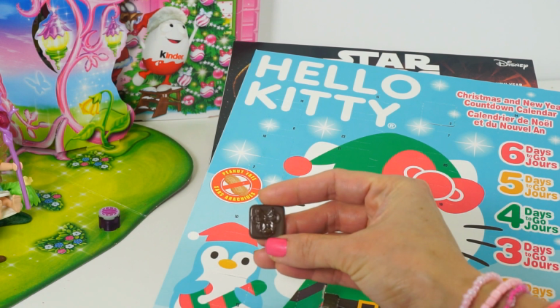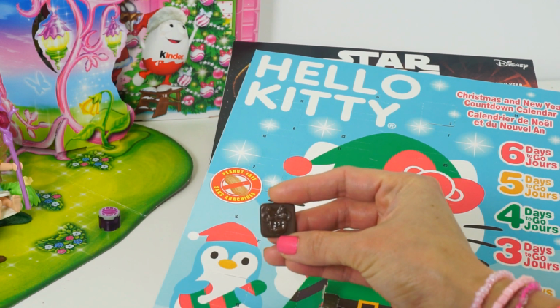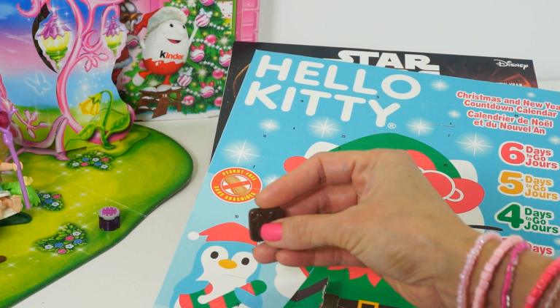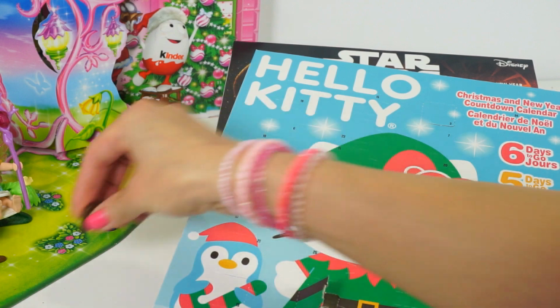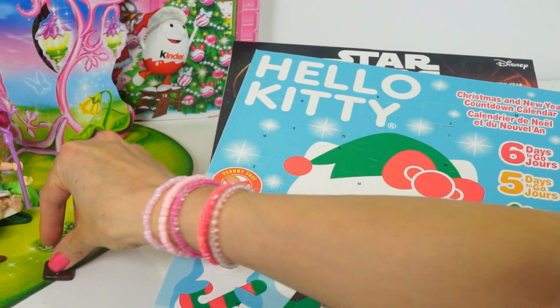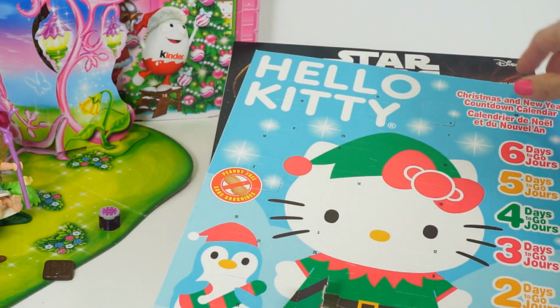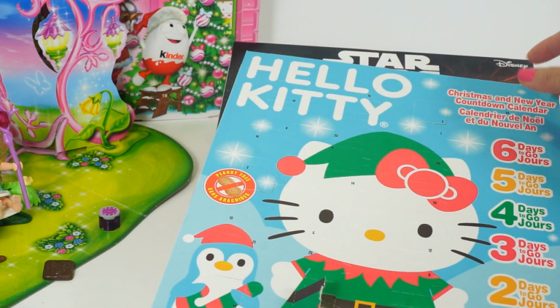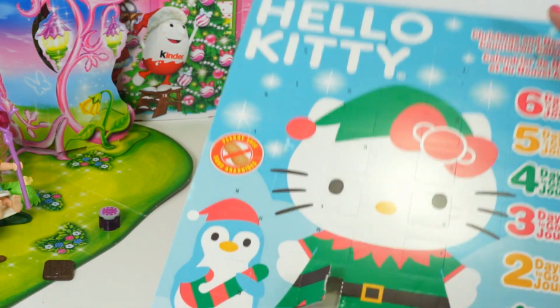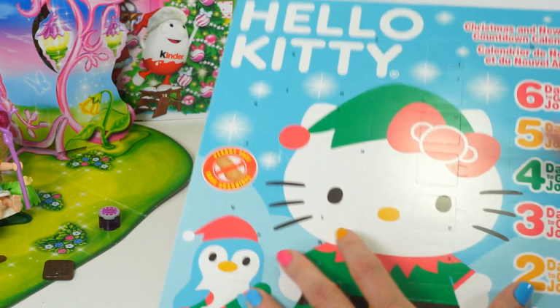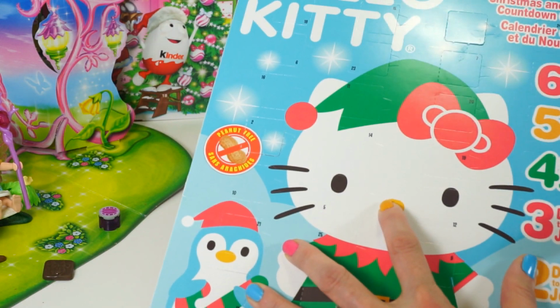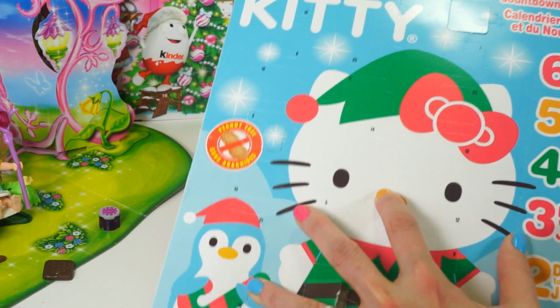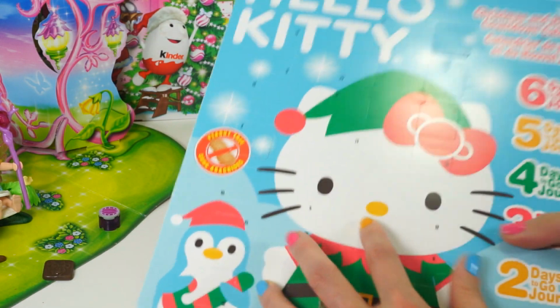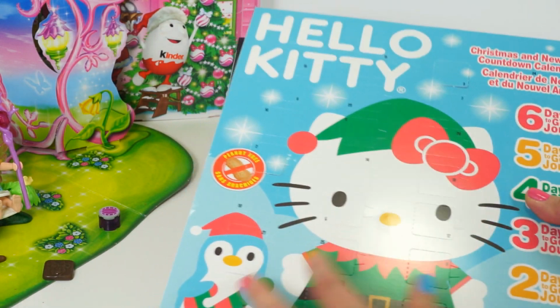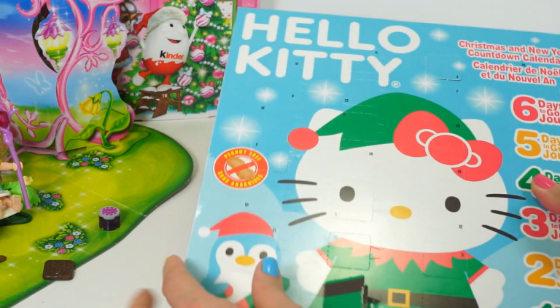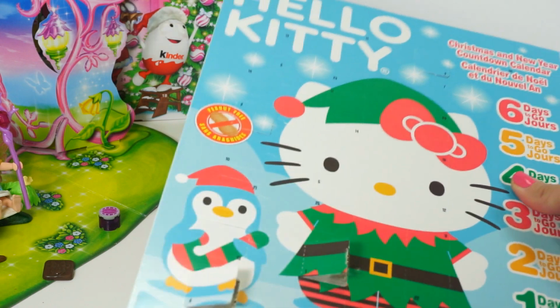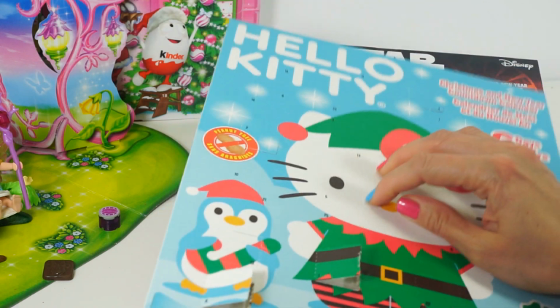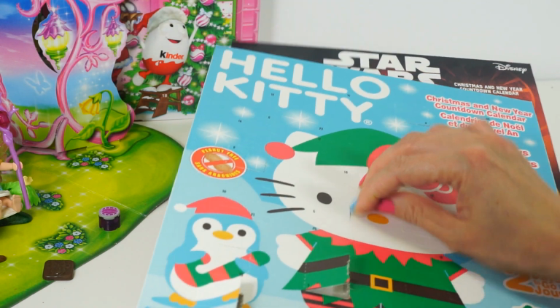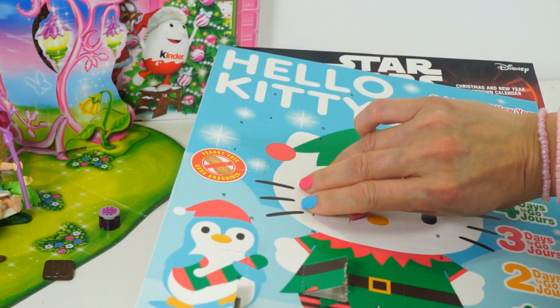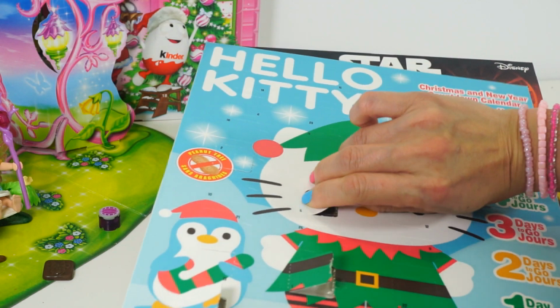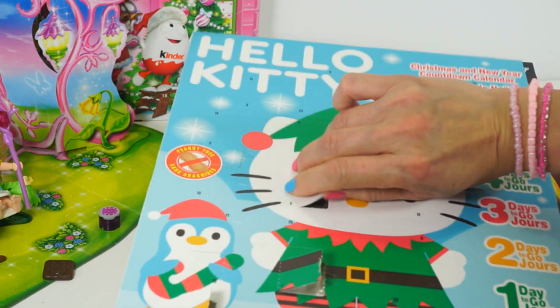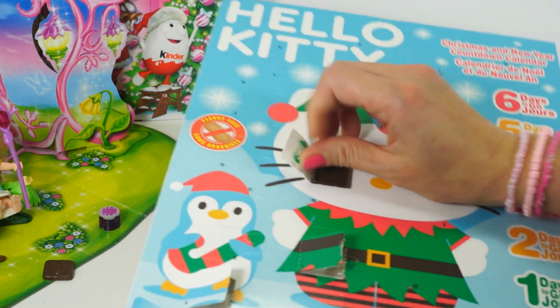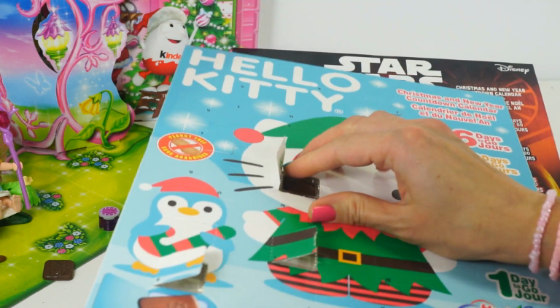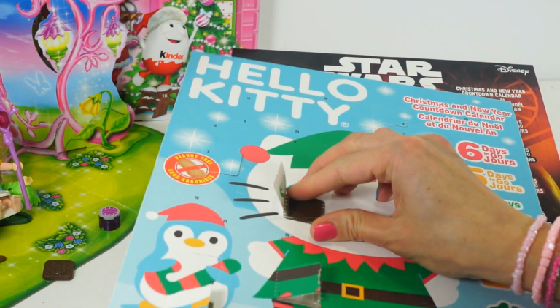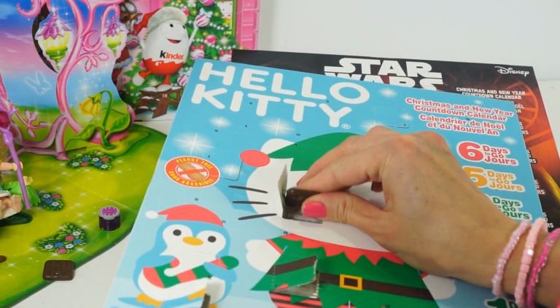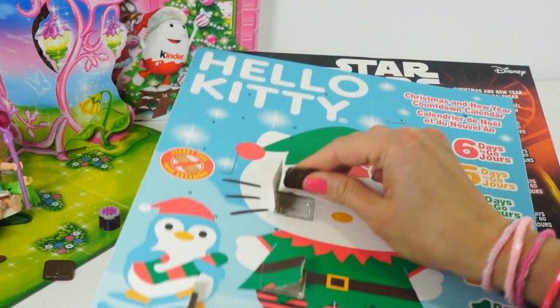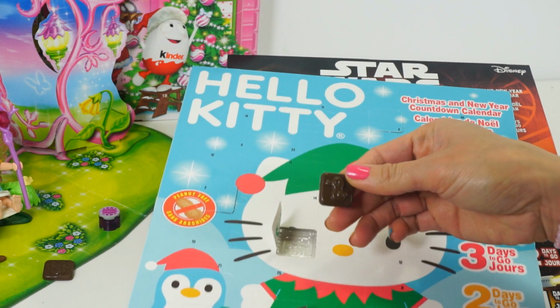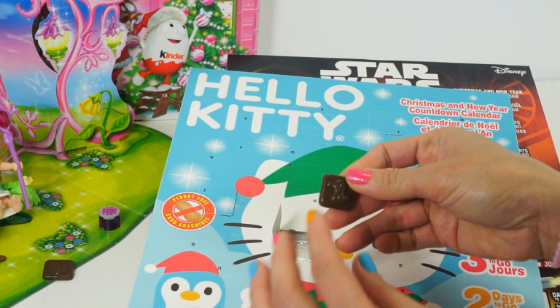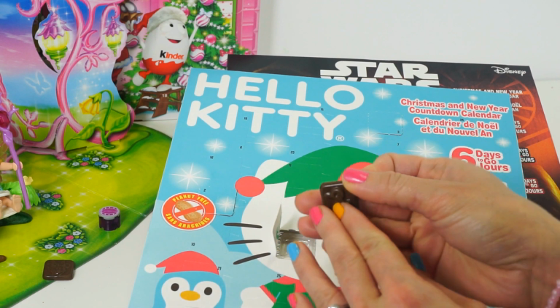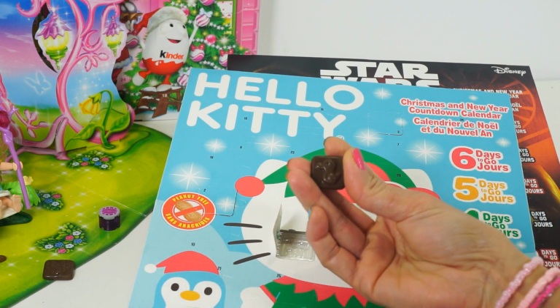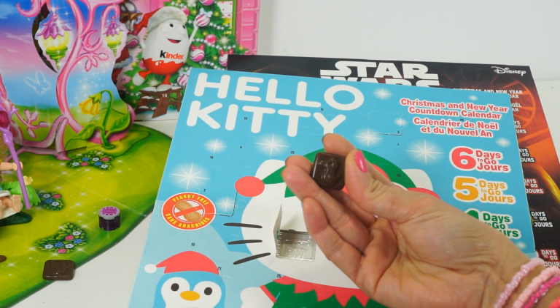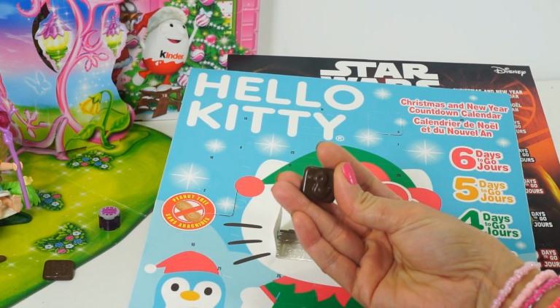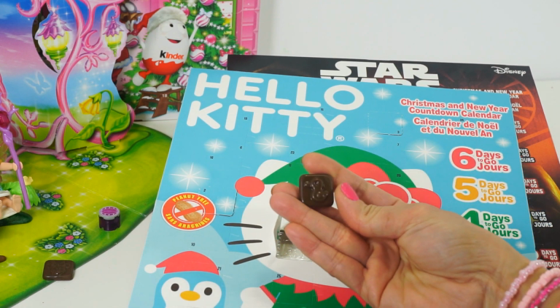It tastes good! Next, Hello Kitty — oops, pops out a little duckling!